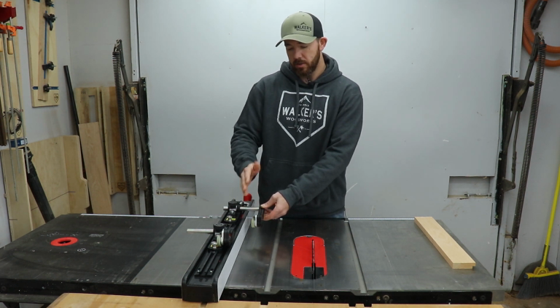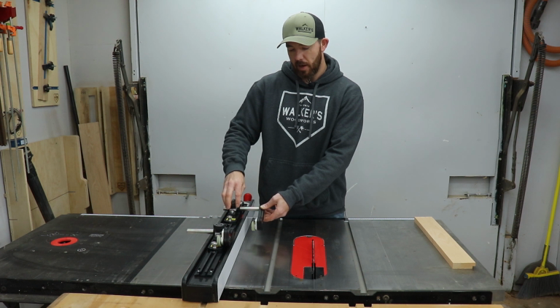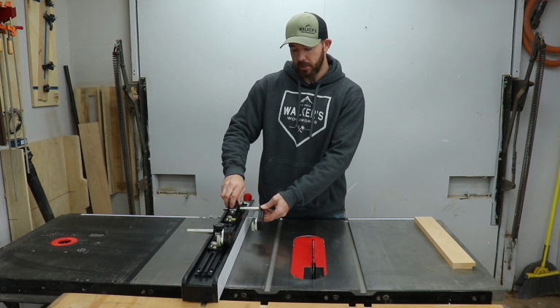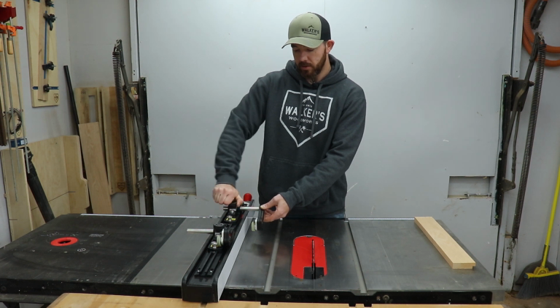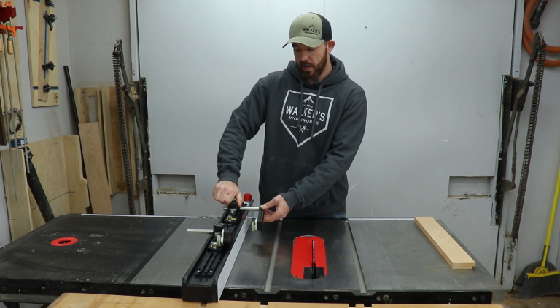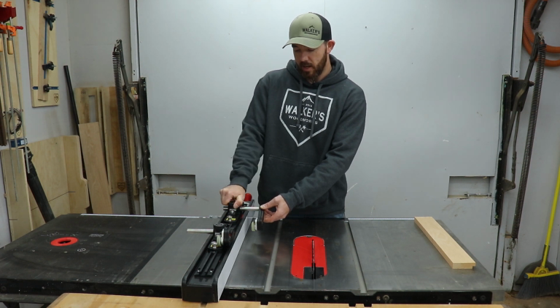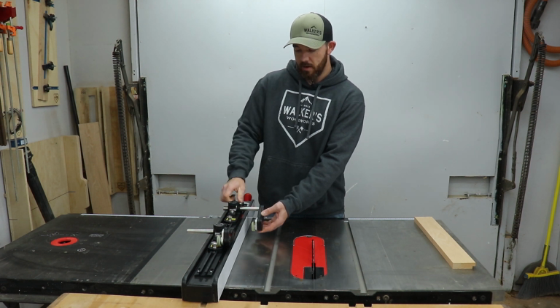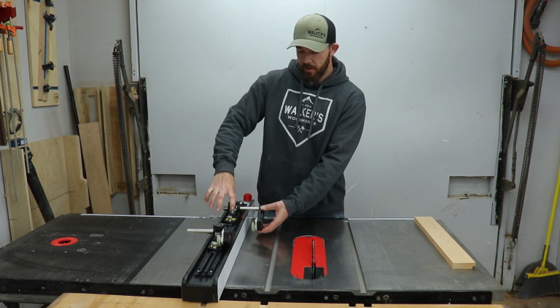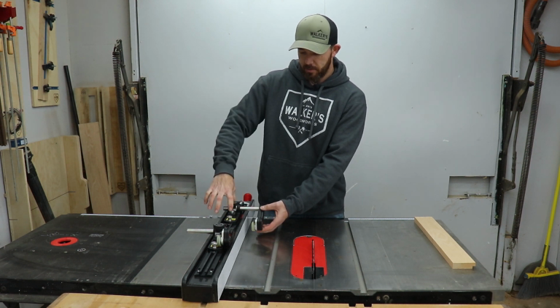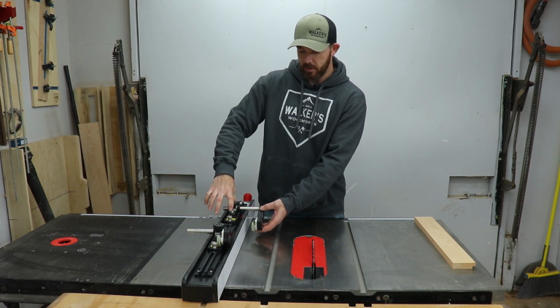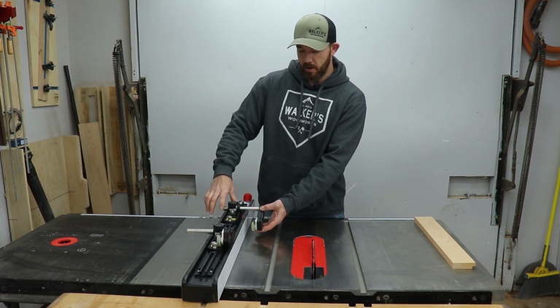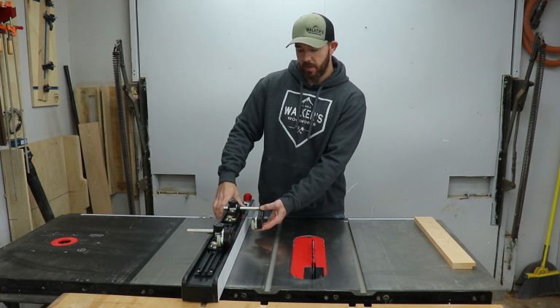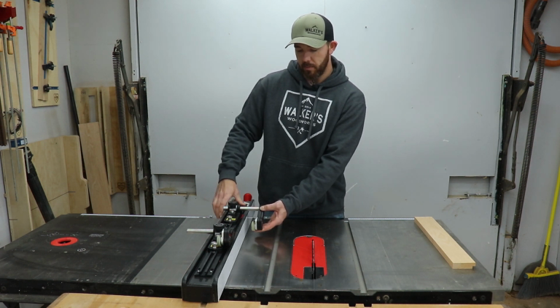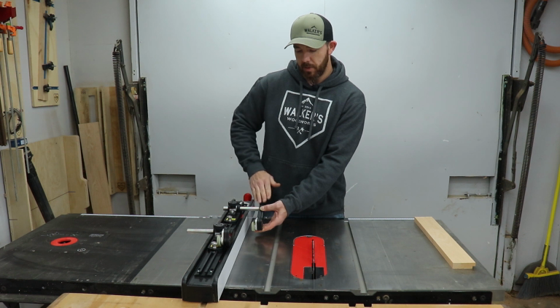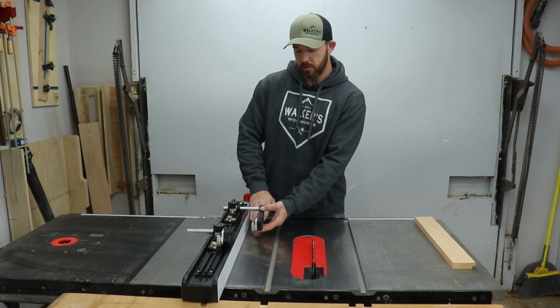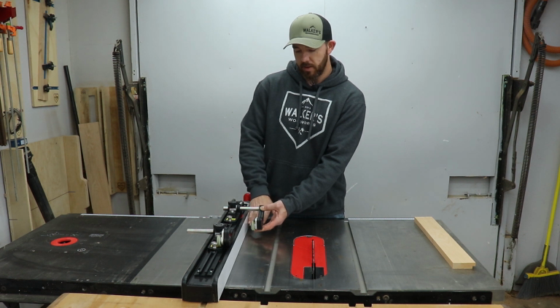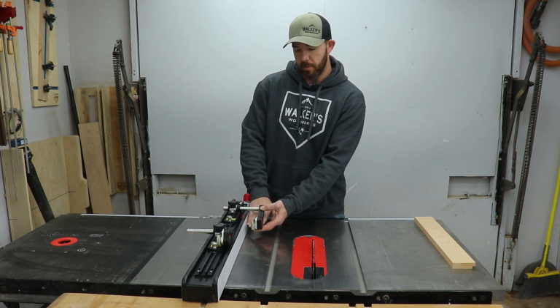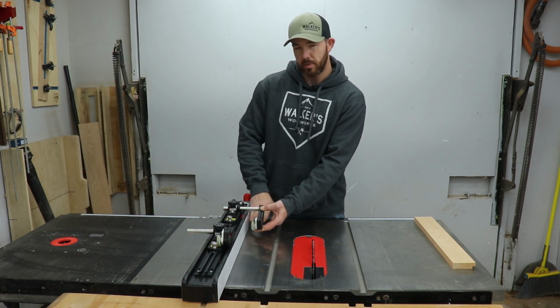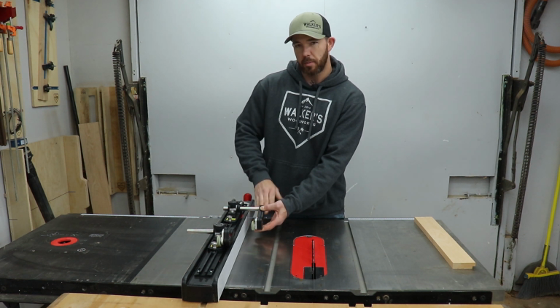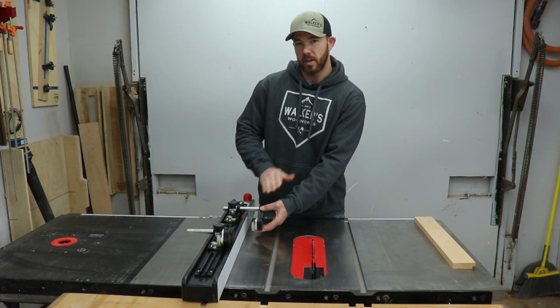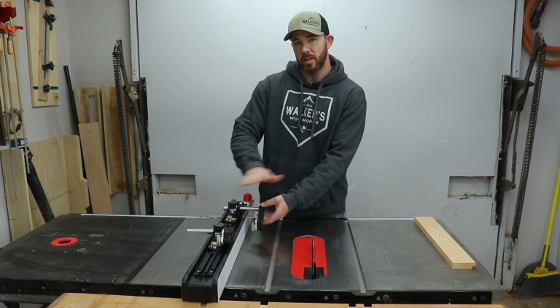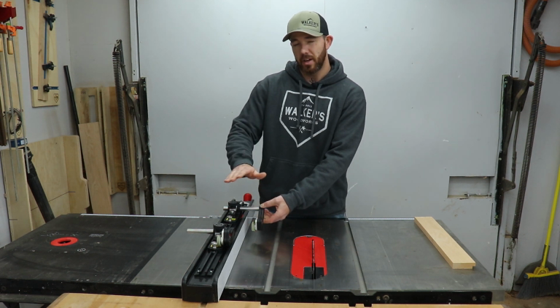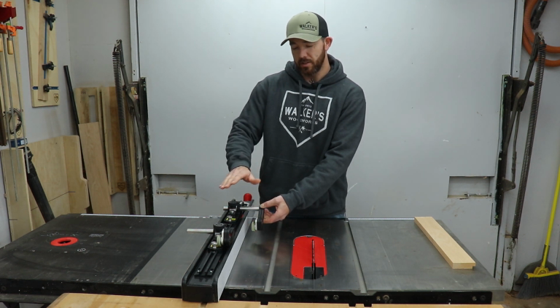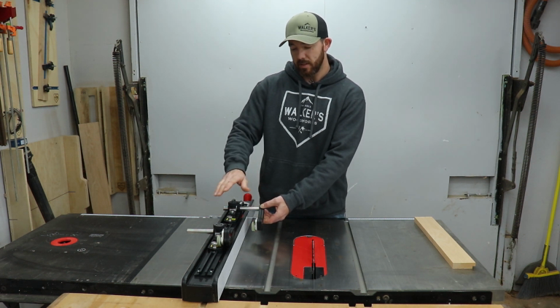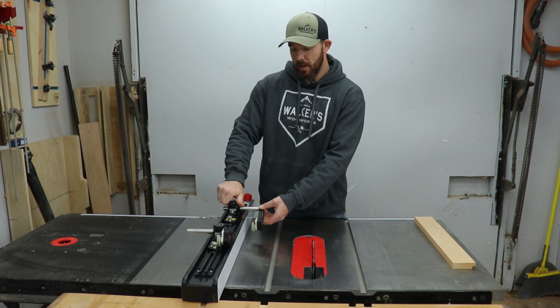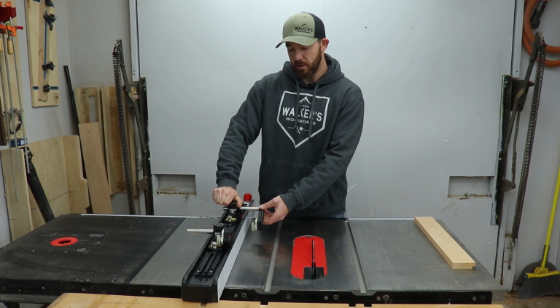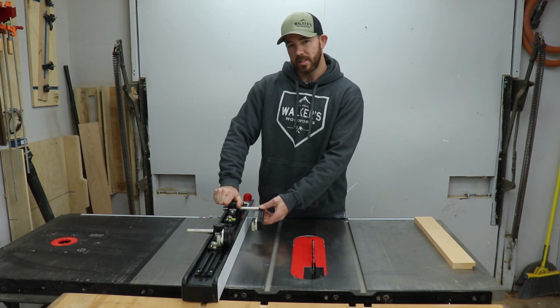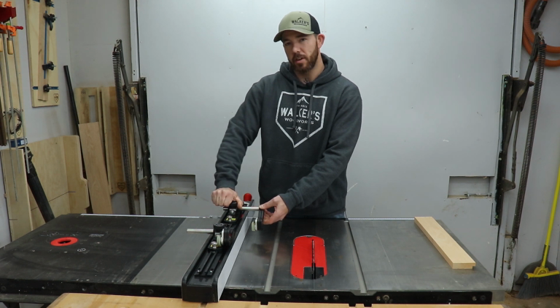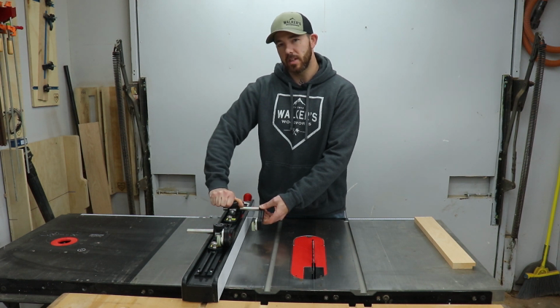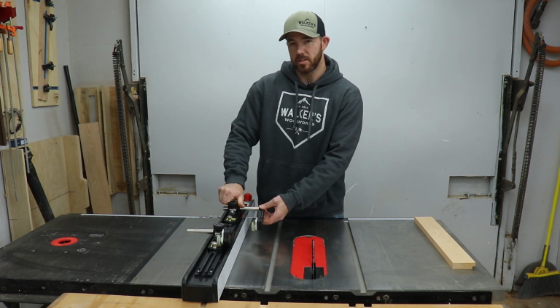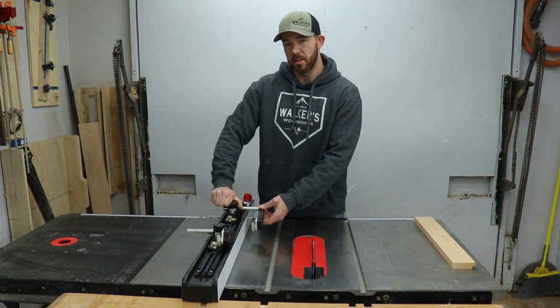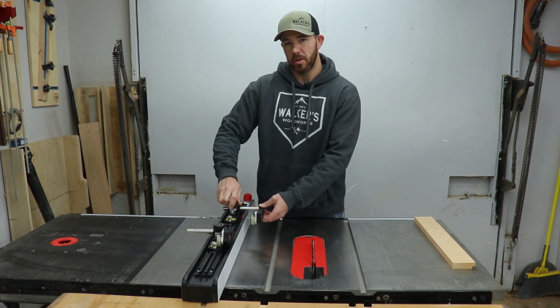It also has downward pressure. You tighten this down here and there are springs right here that, when the piece goes through, lift up — so there's always downward pressure as well as holding it against your fence. It's a lot safer to use these than just a feather board alone.